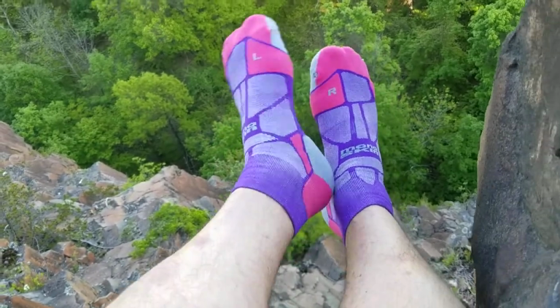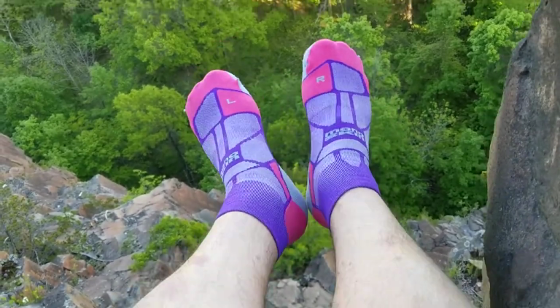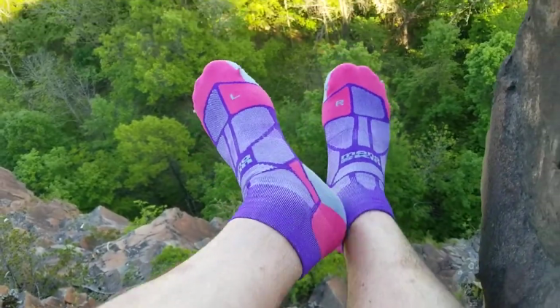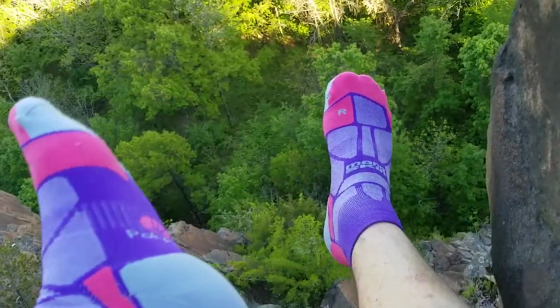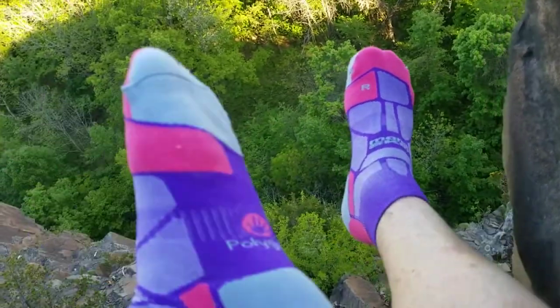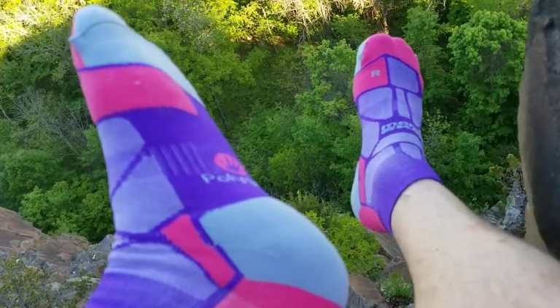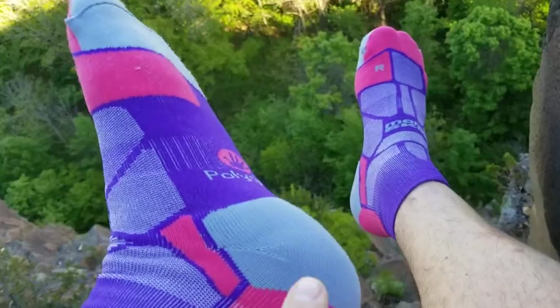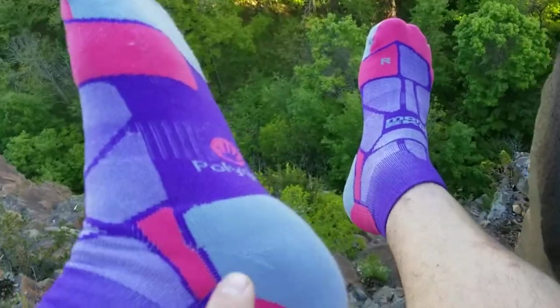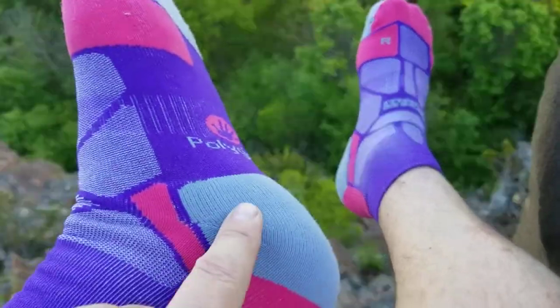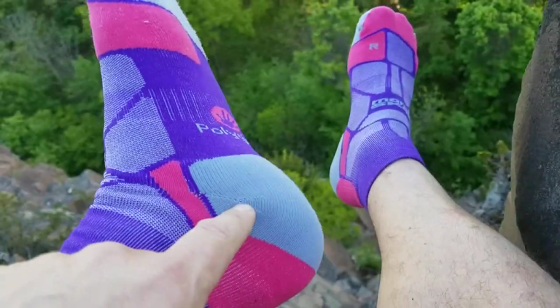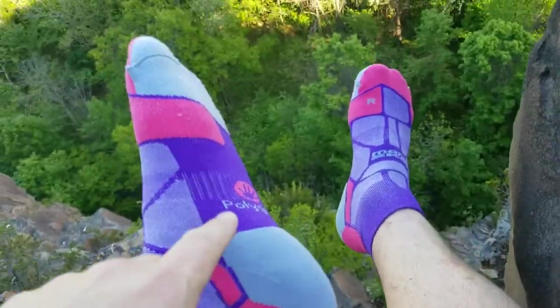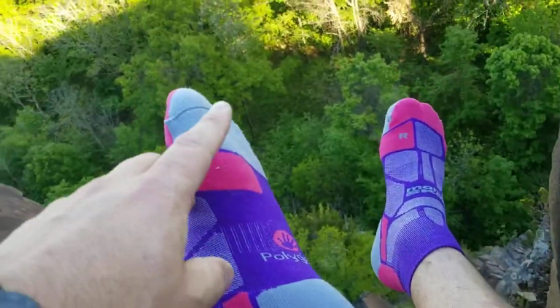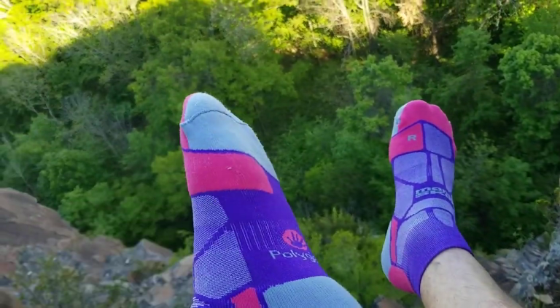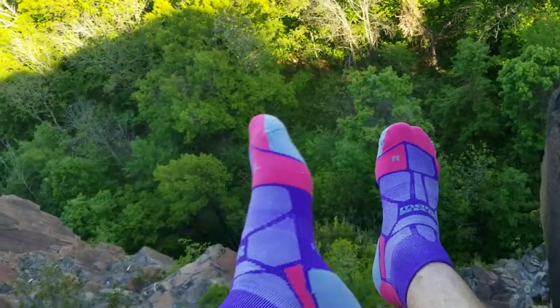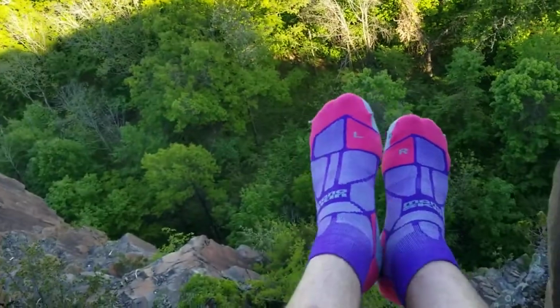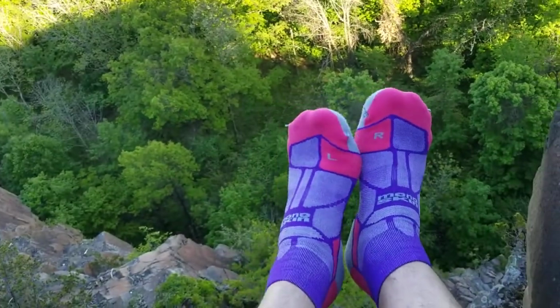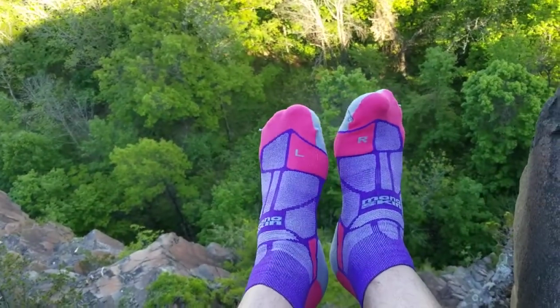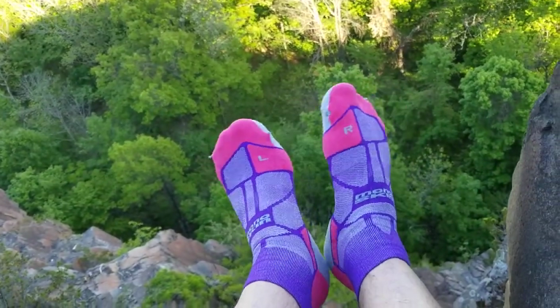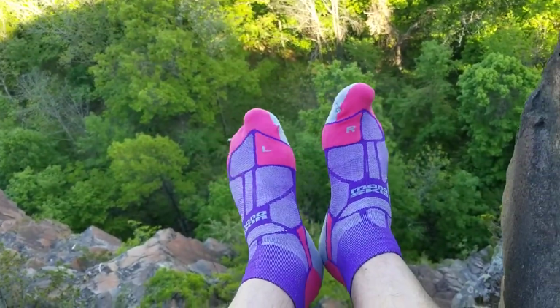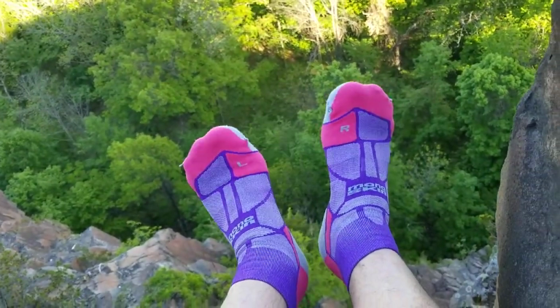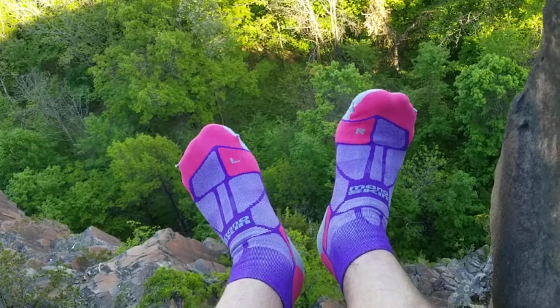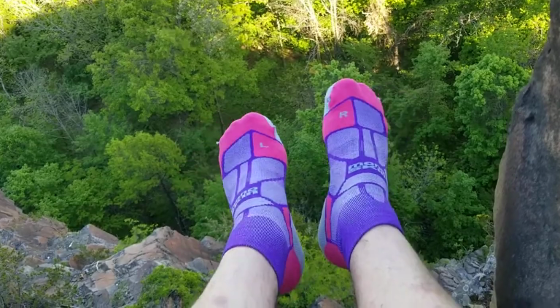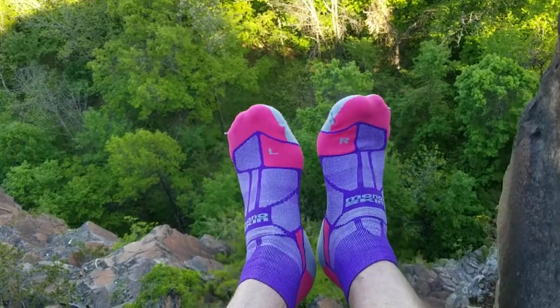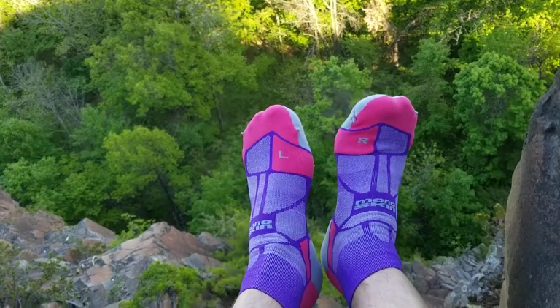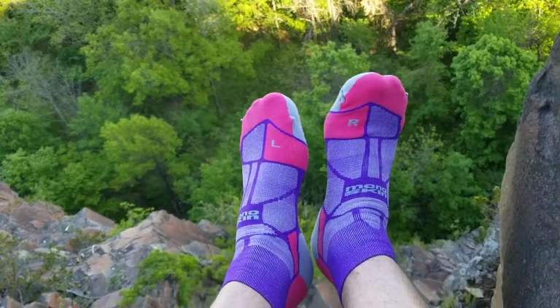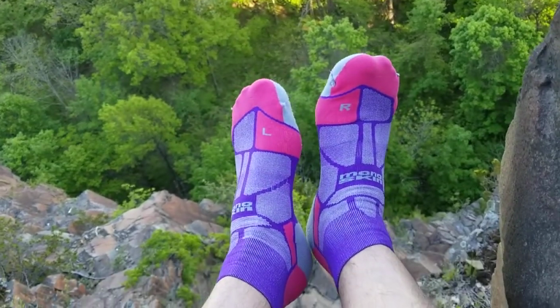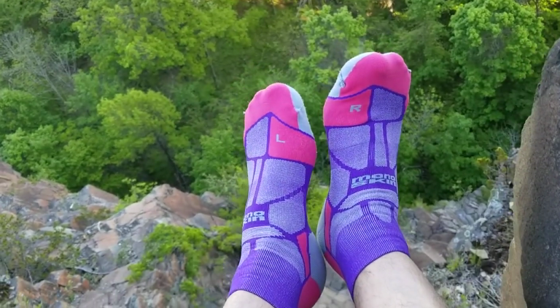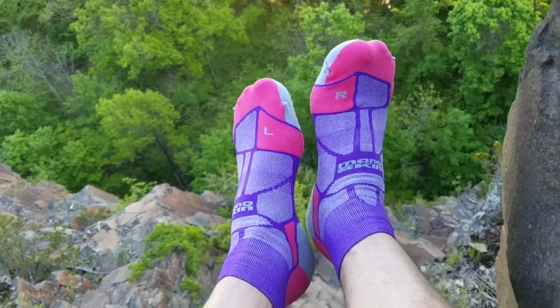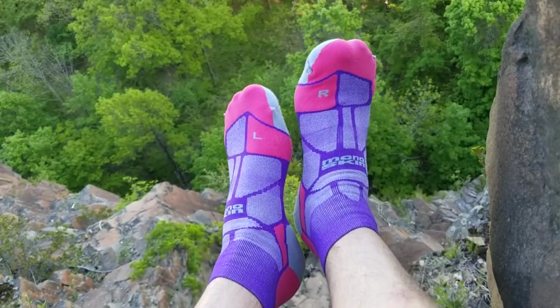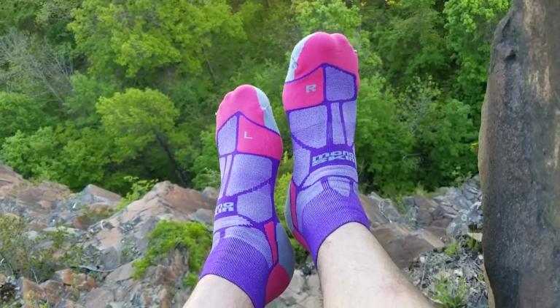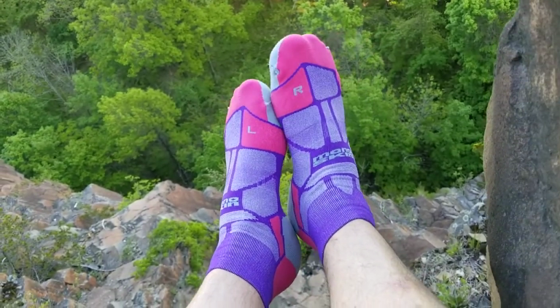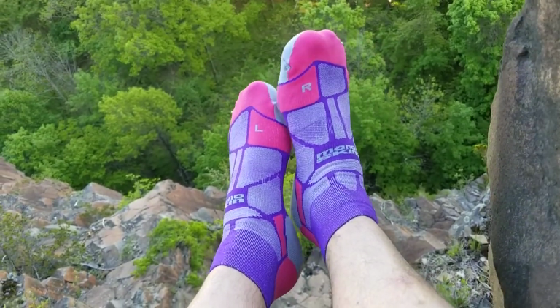They're also on the underside quite padded. On the heel and the toe they've got quite a lot of padding — just those areas where your feet come down and get a bit of a pounding tend to get a little bit more cushioned.